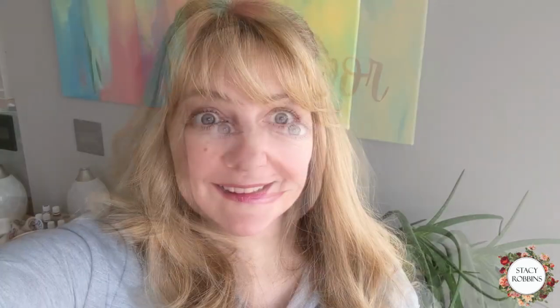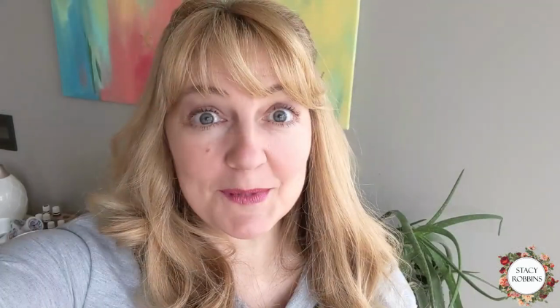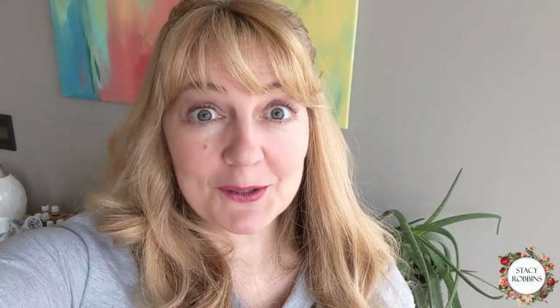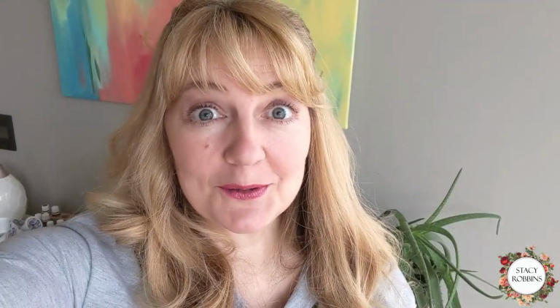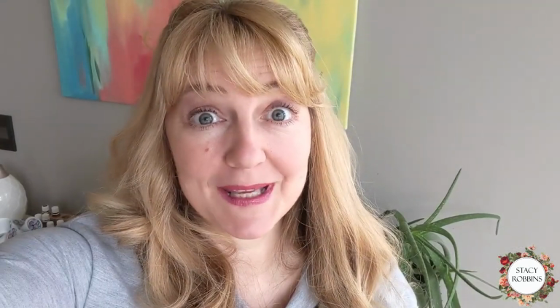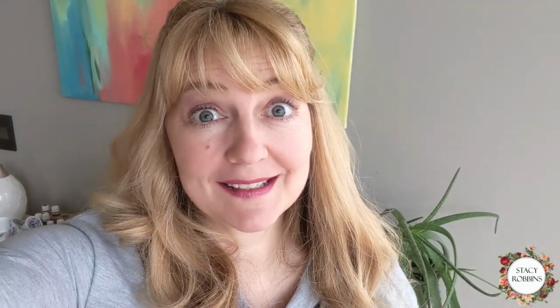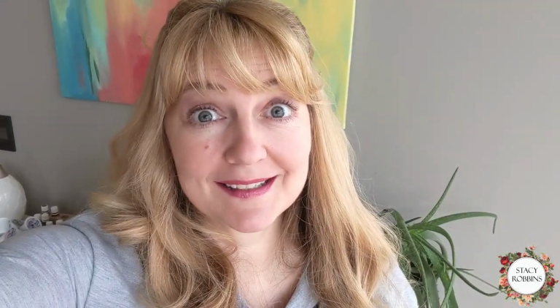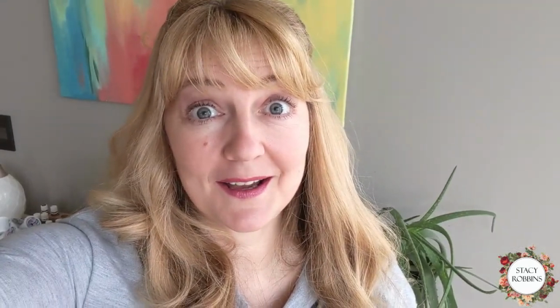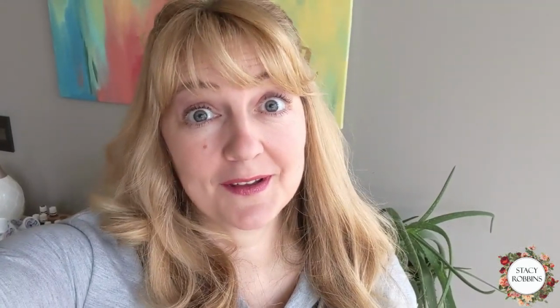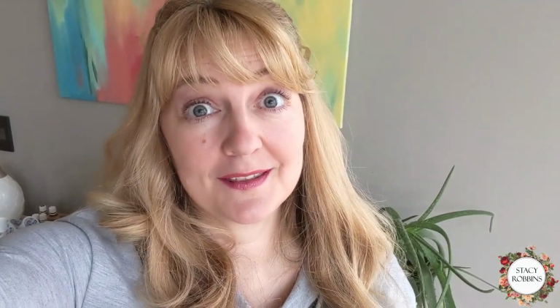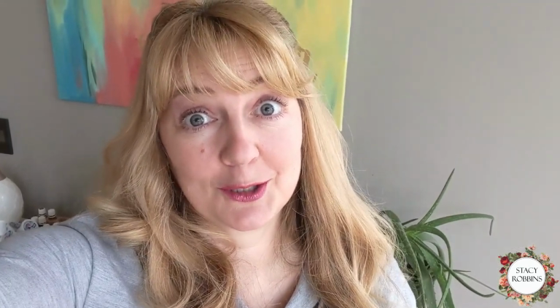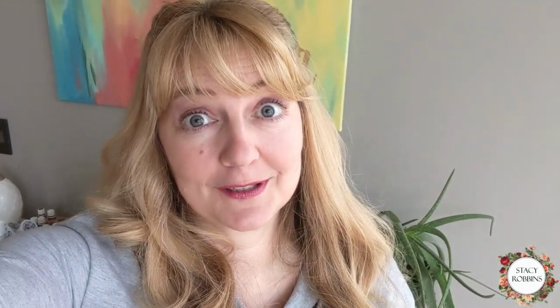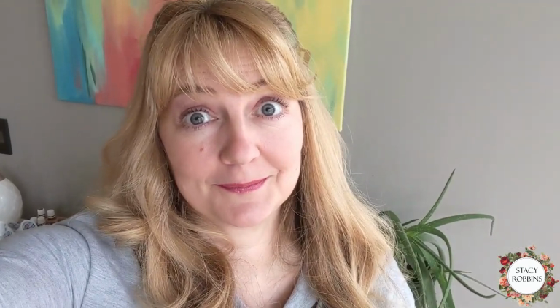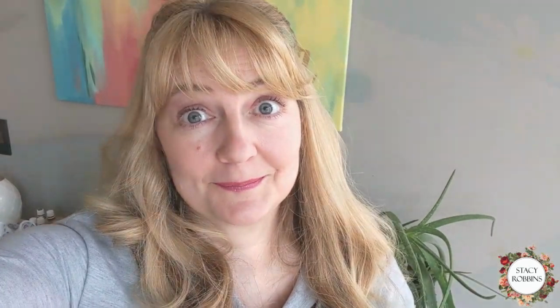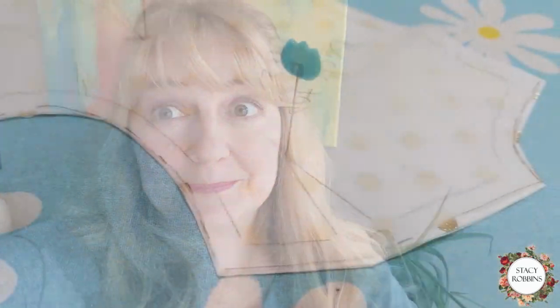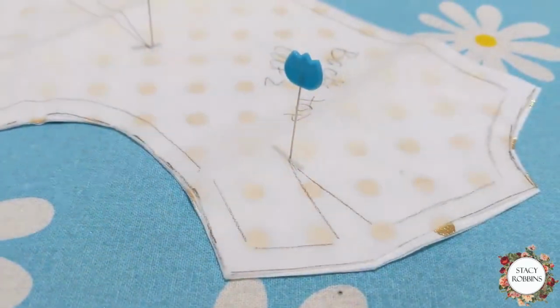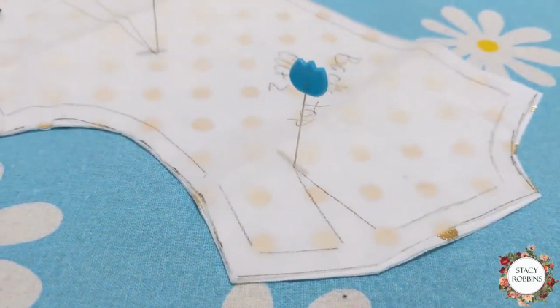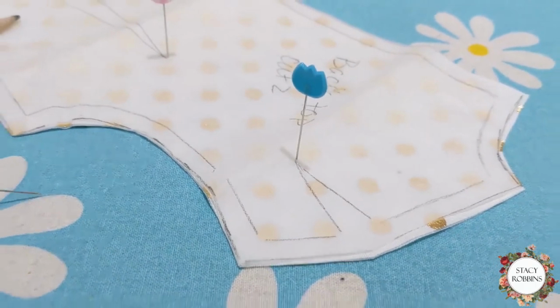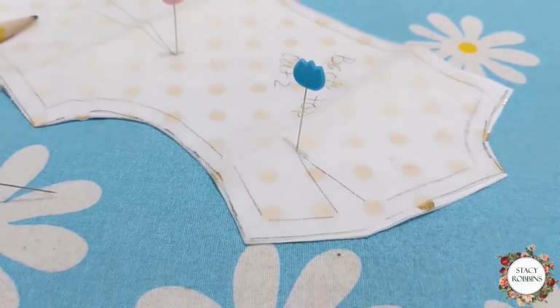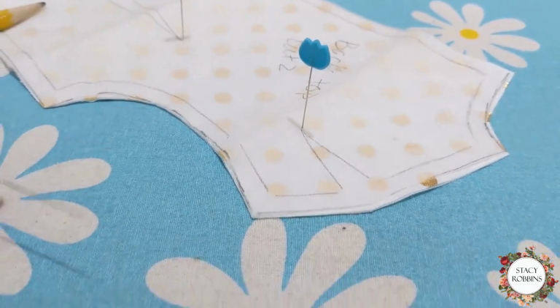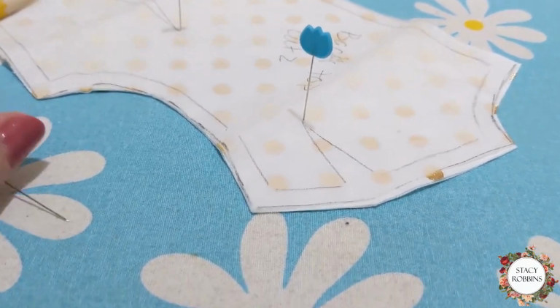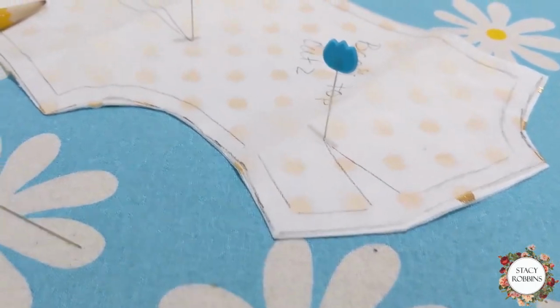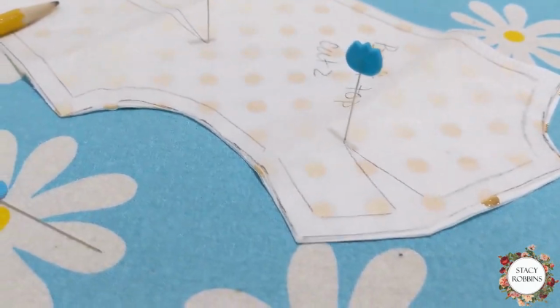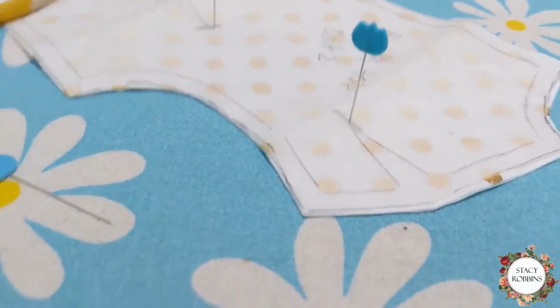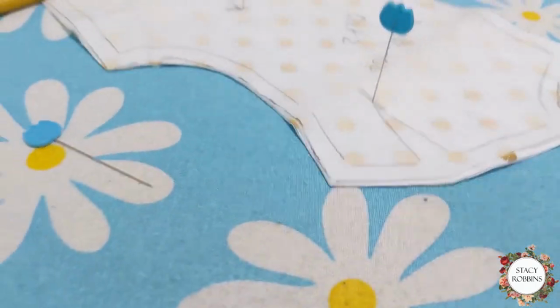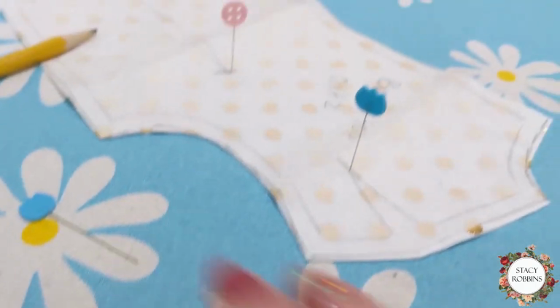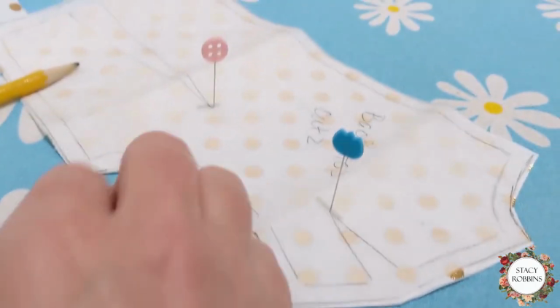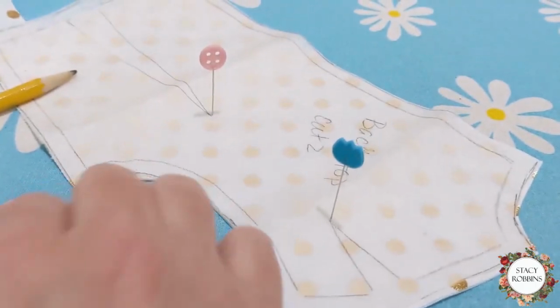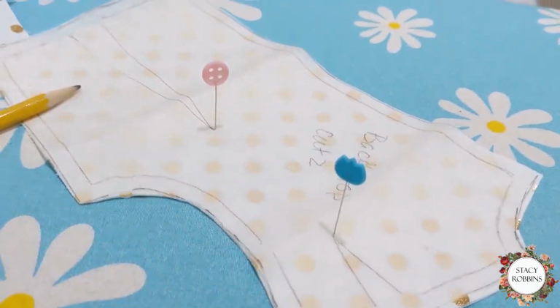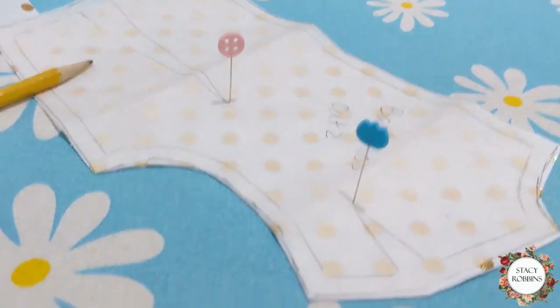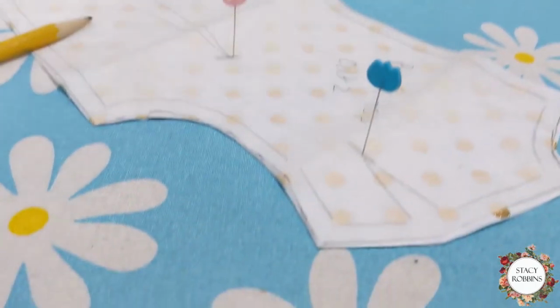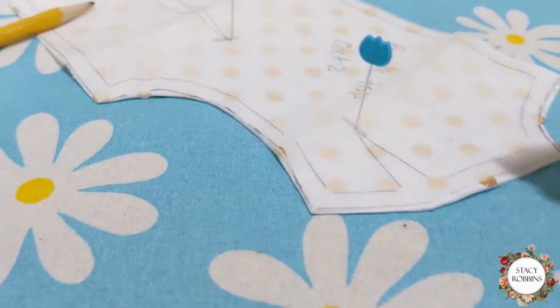Let me show you the basics of the dart. I'm going to show you an easy way to transfer markings like darts on a double layer.